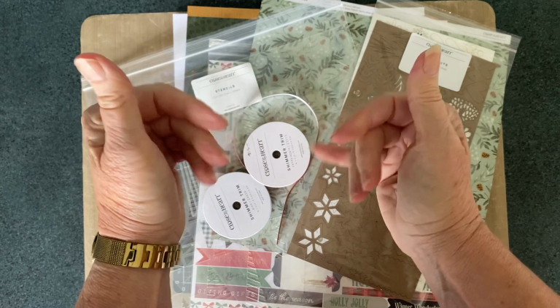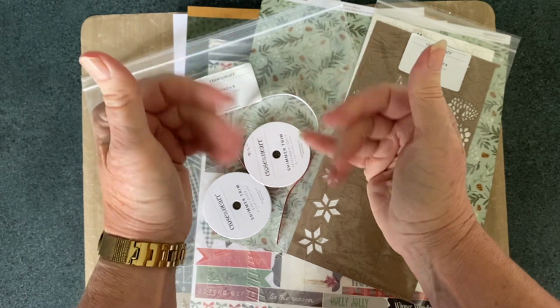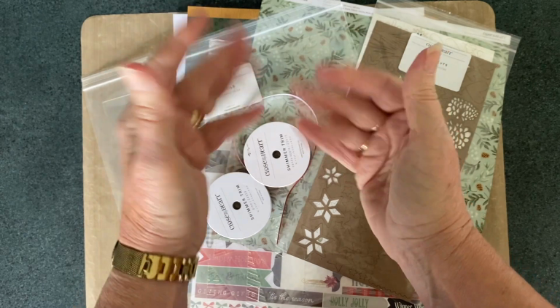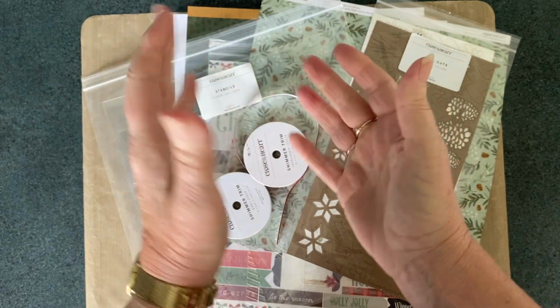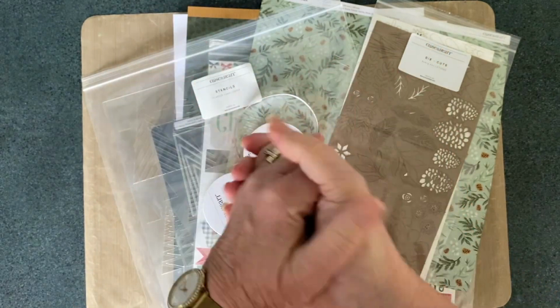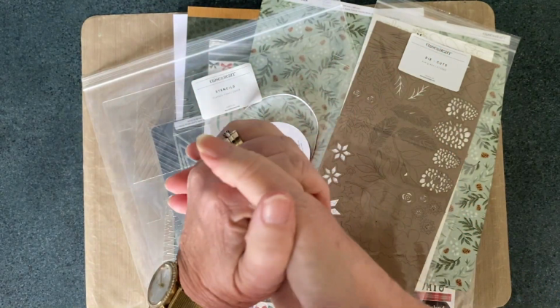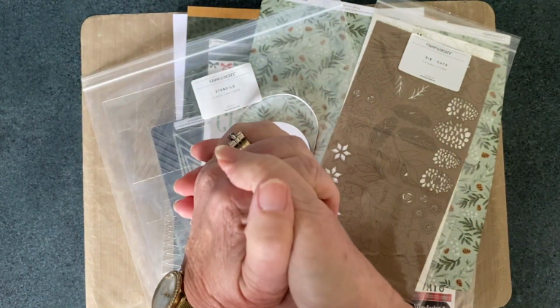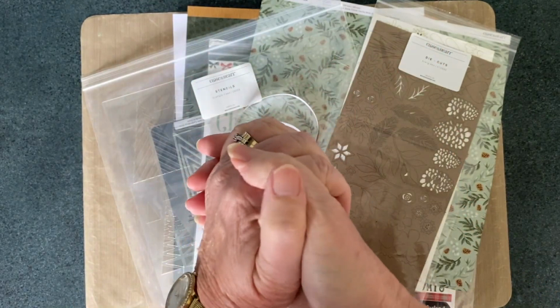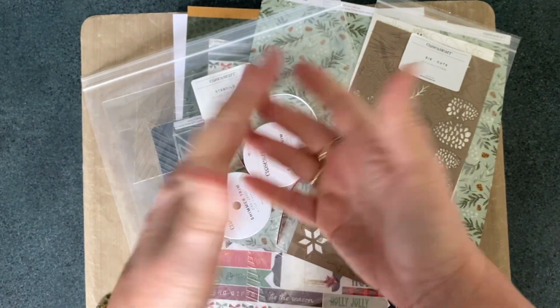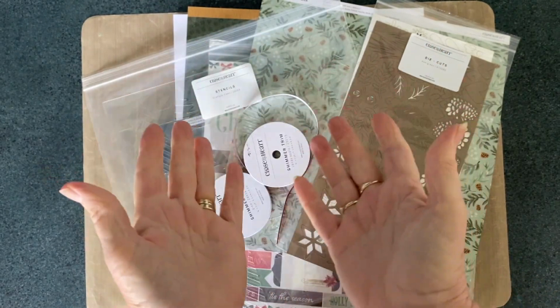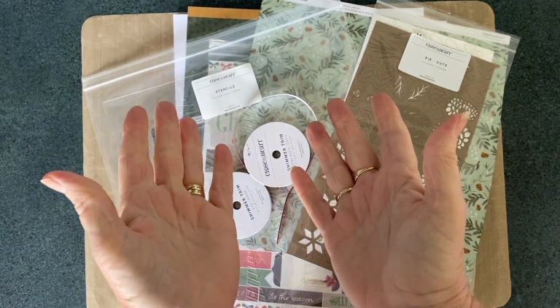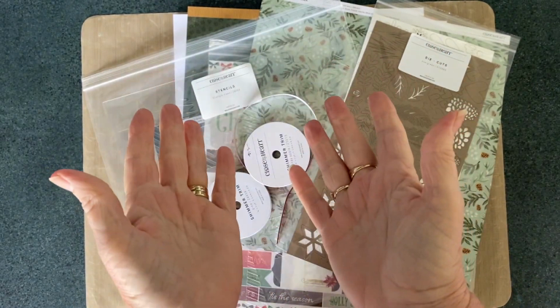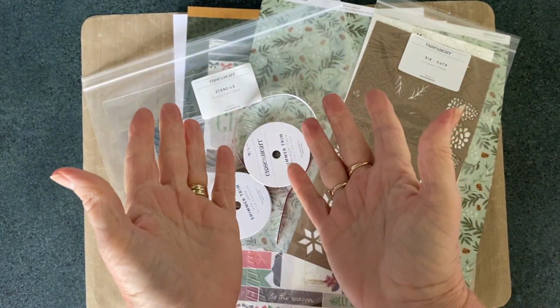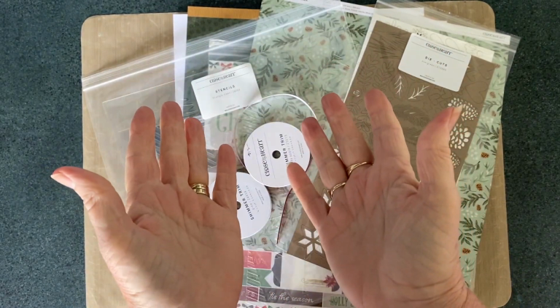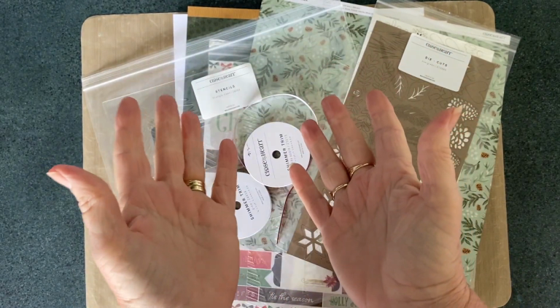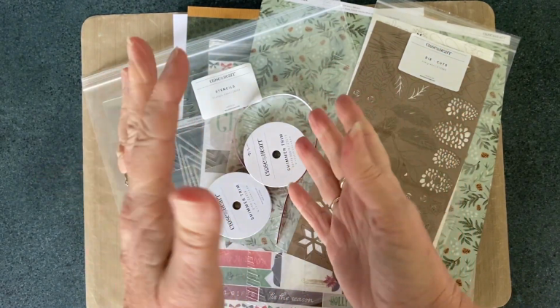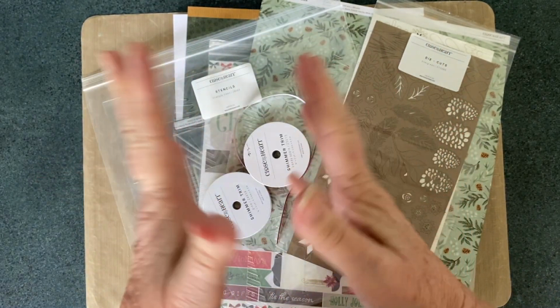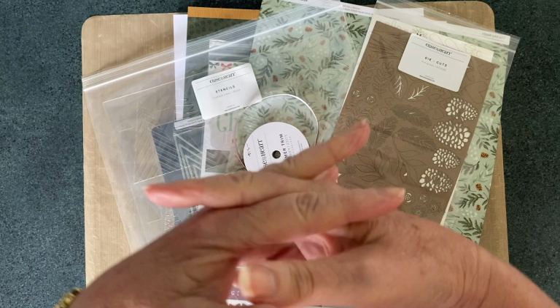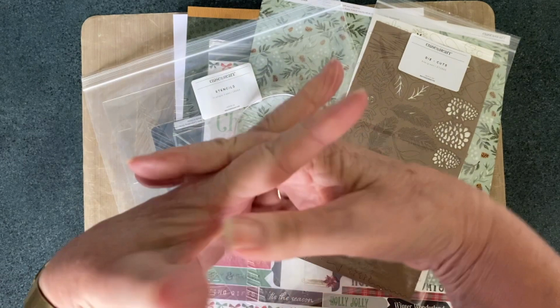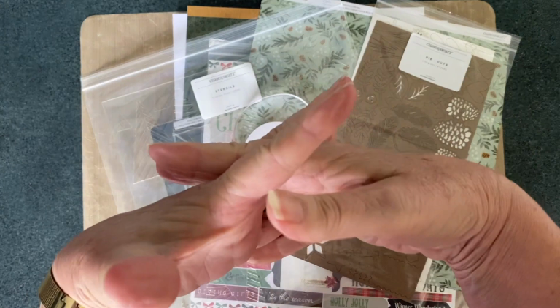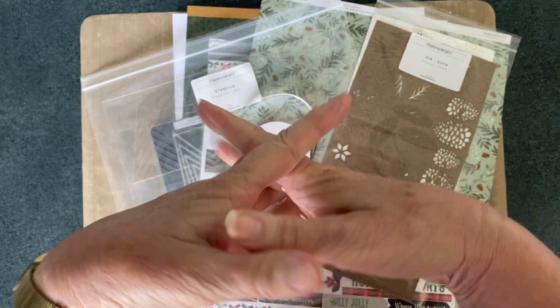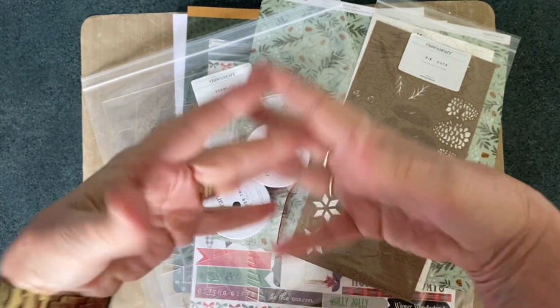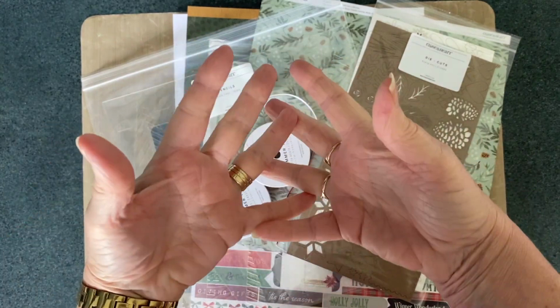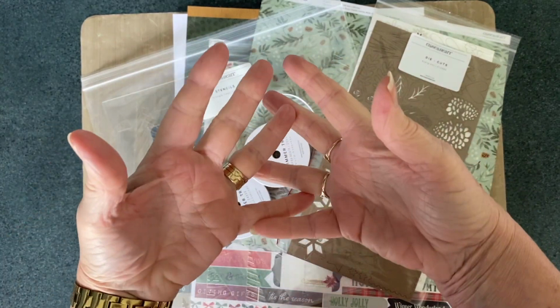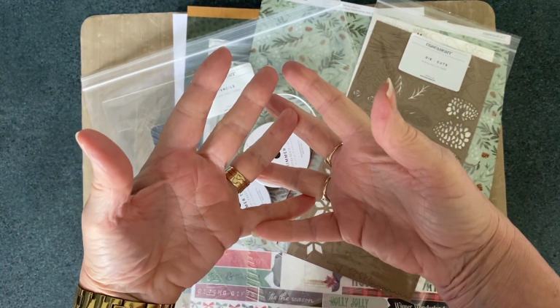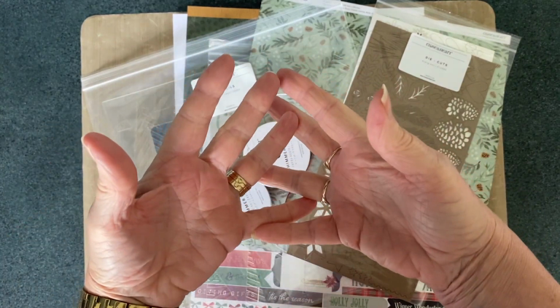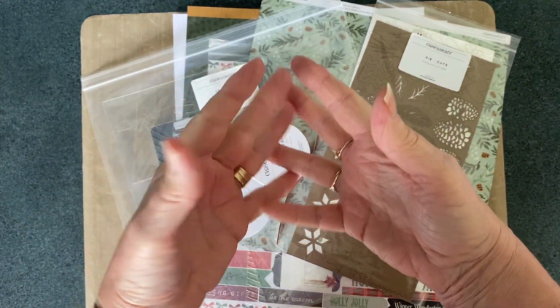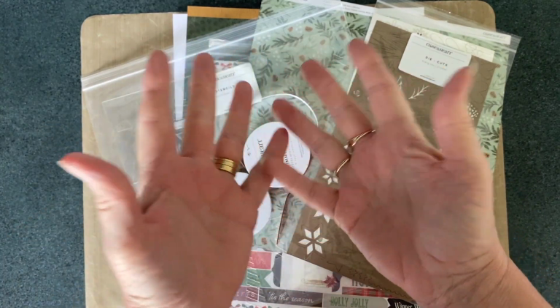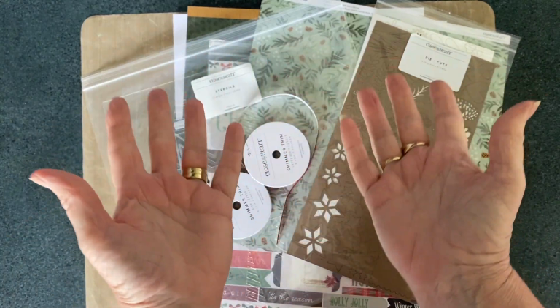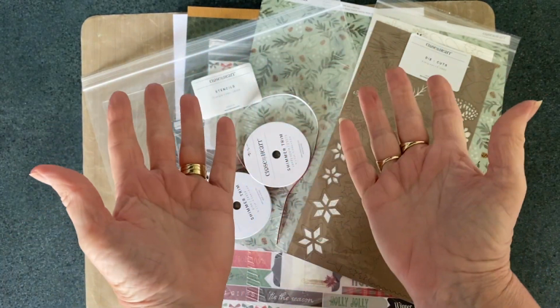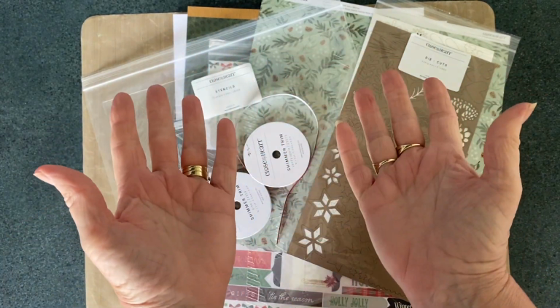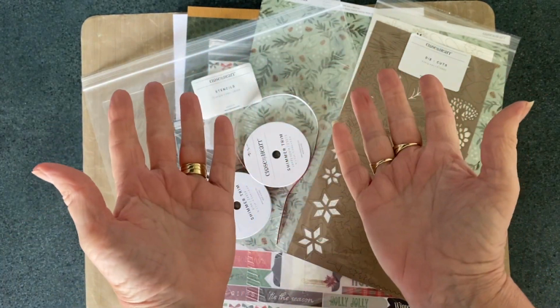Hi everyone, welcome to today's video. I'm Linda, the Scrapbooking Photographer, and today I'm bringing you the last in a series of Thankful Thursday videos.